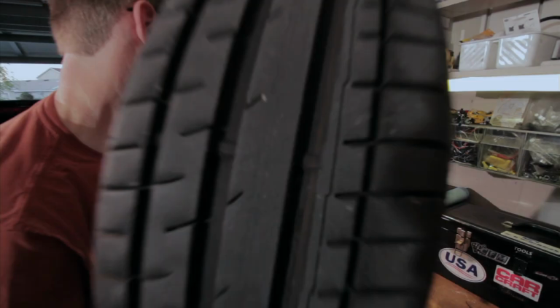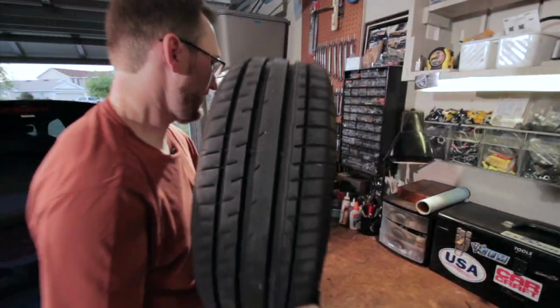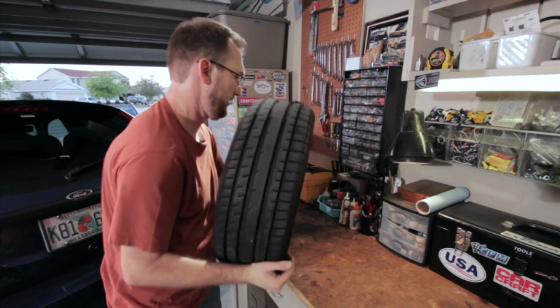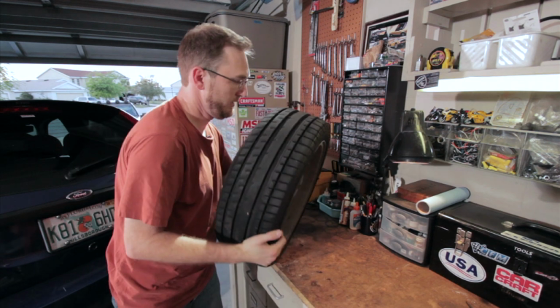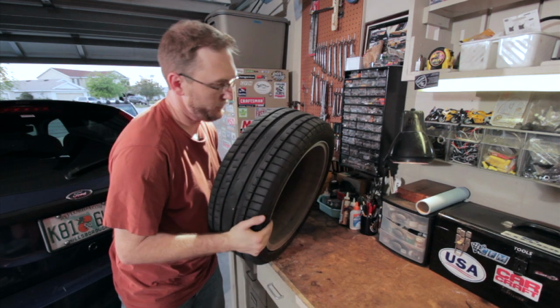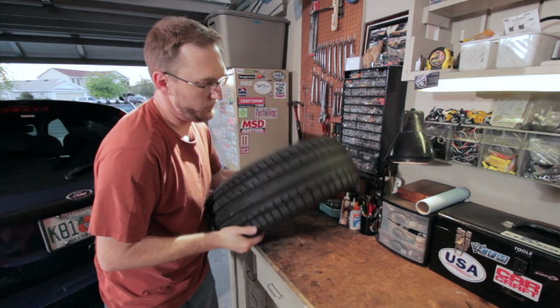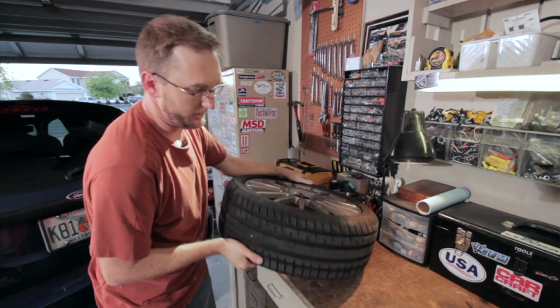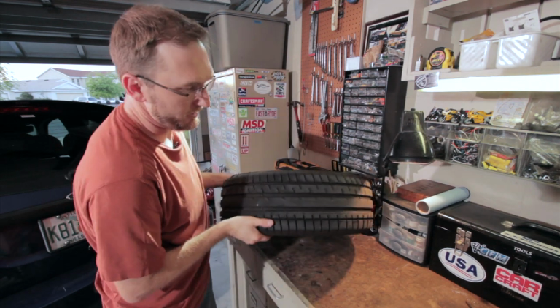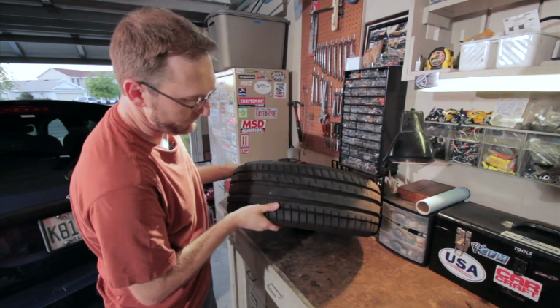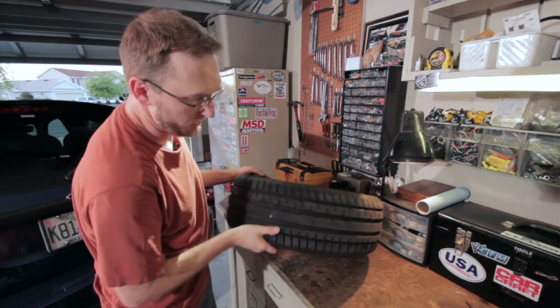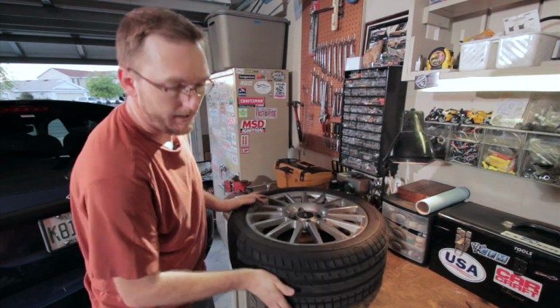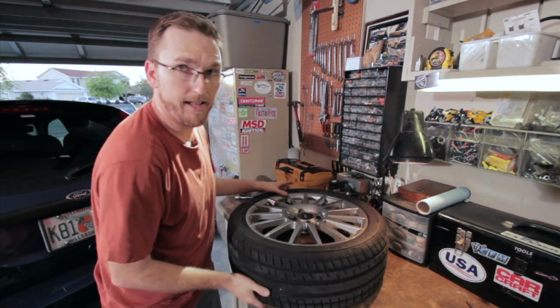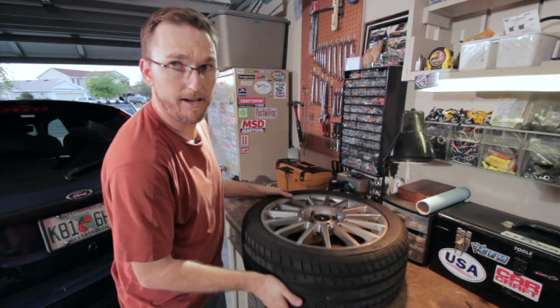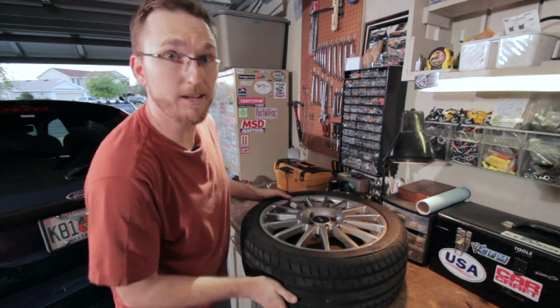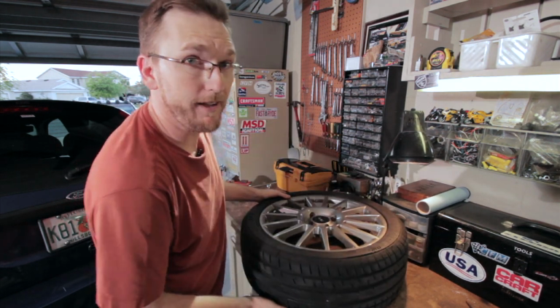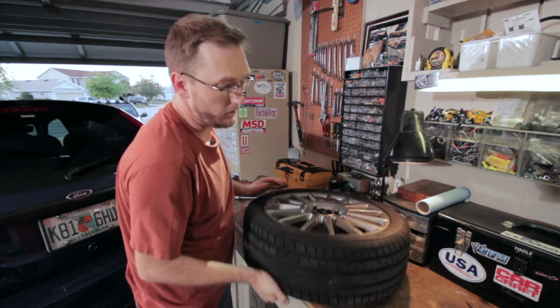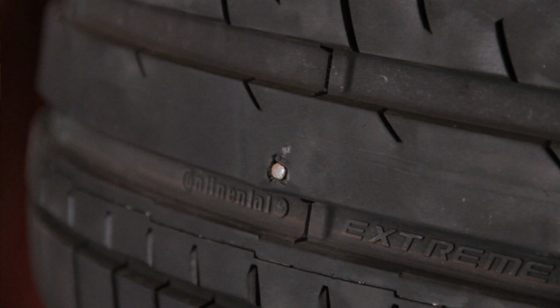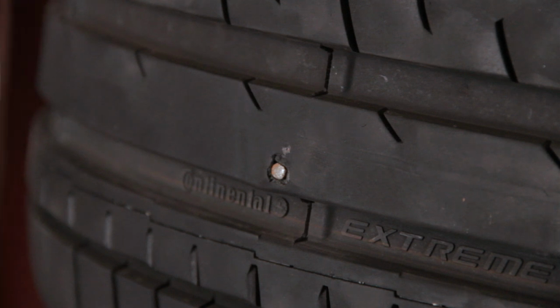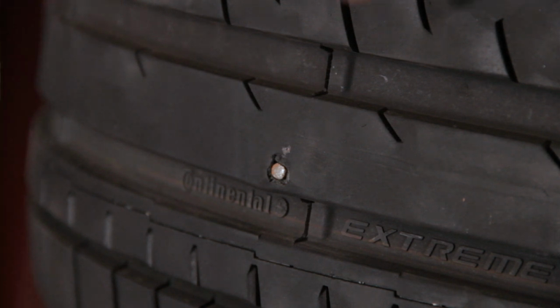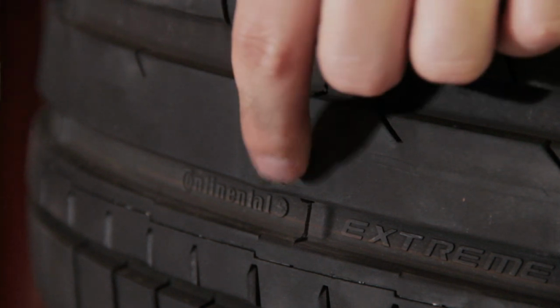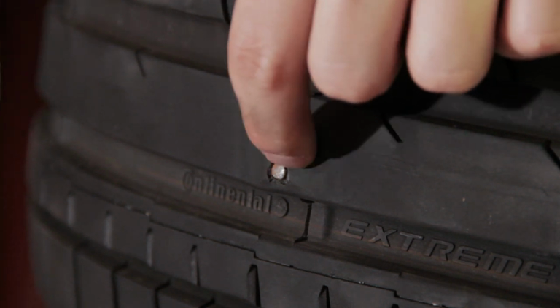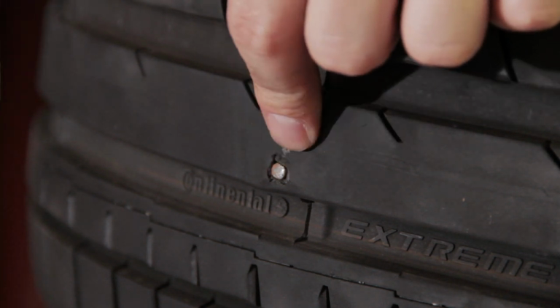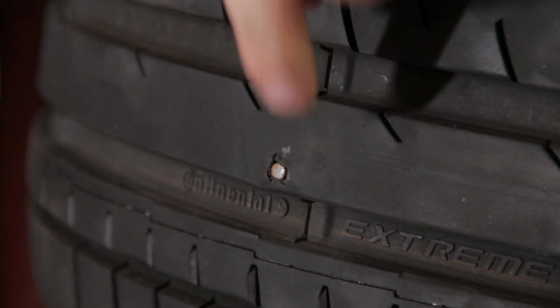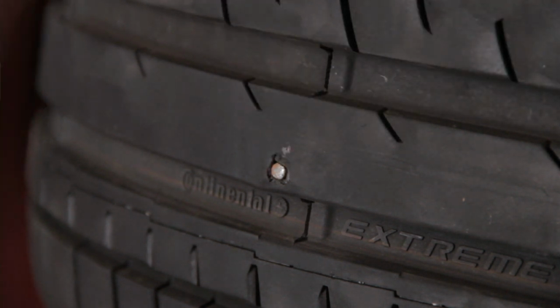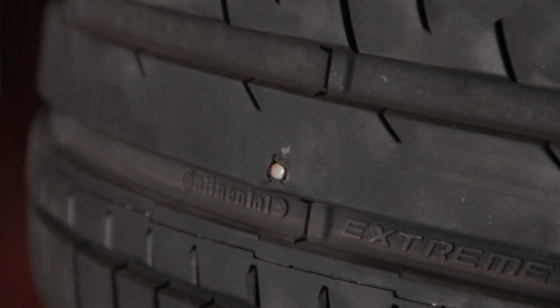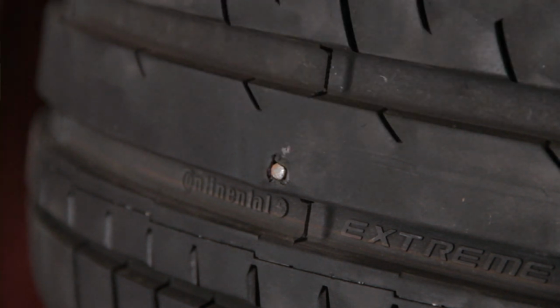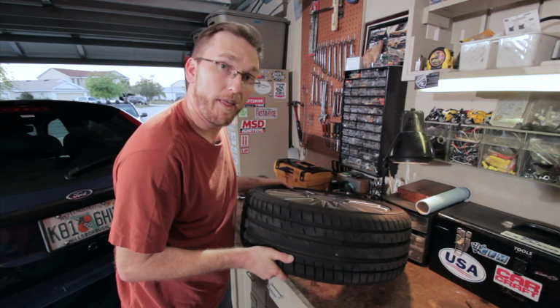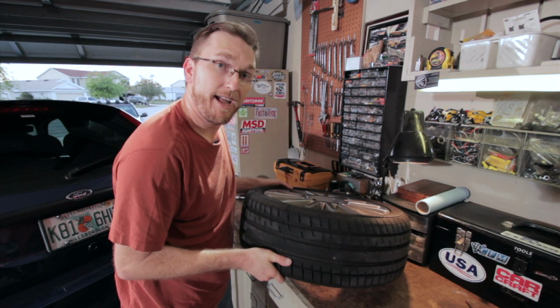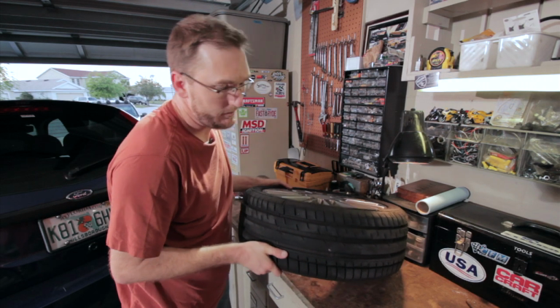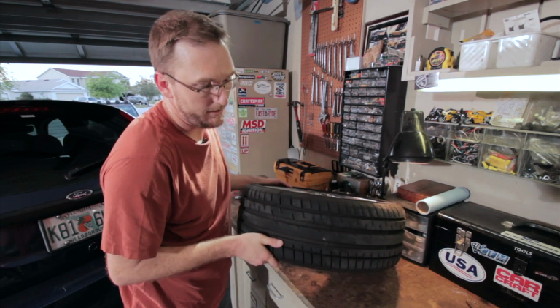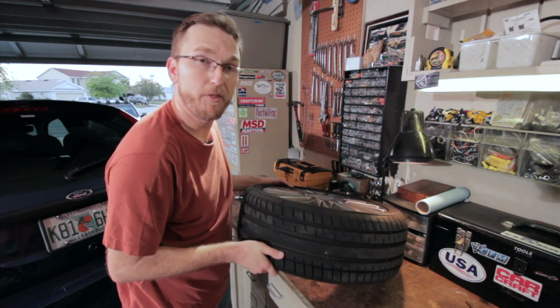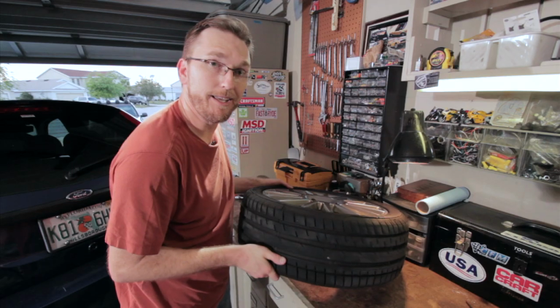All right — we got the tire off the car, and I think we found our culprit right there. So we're going to pull that guy out and we'll put the plug in.